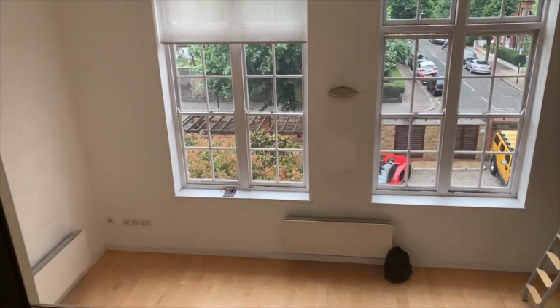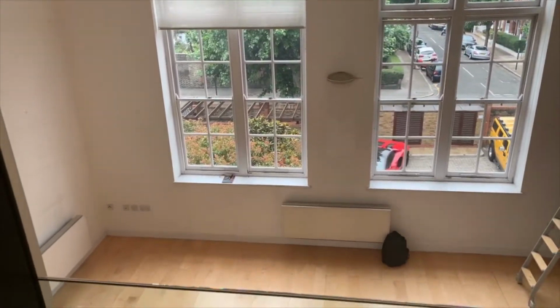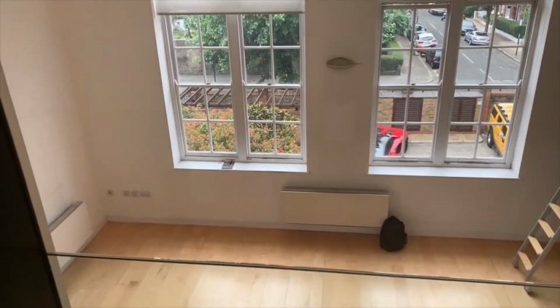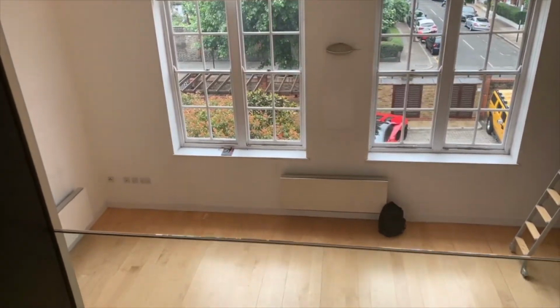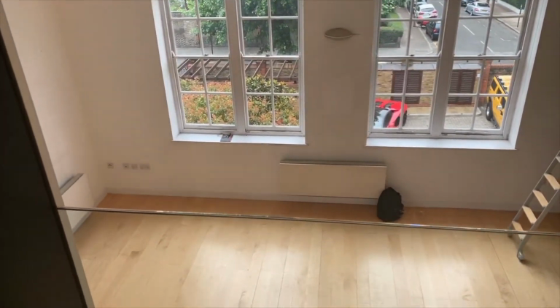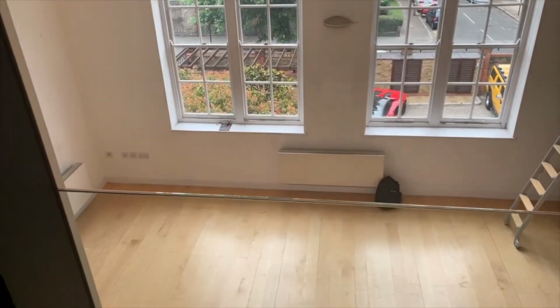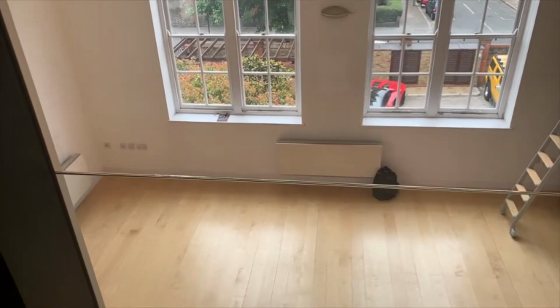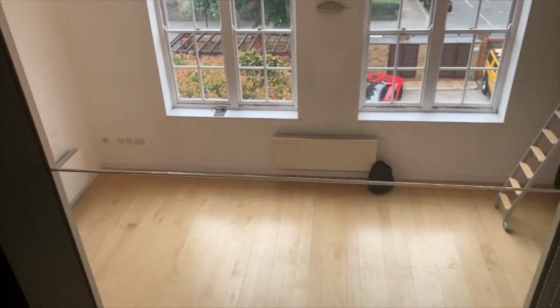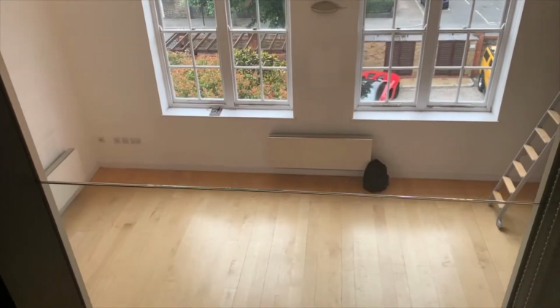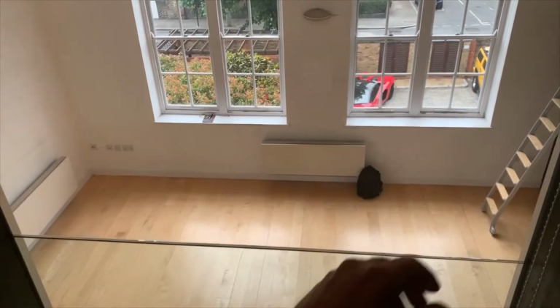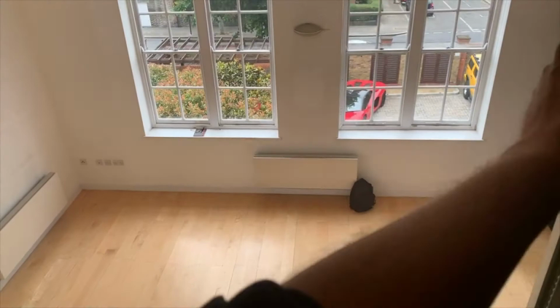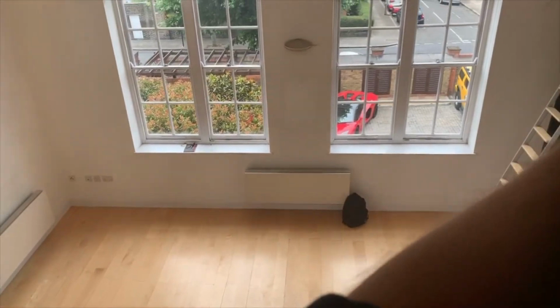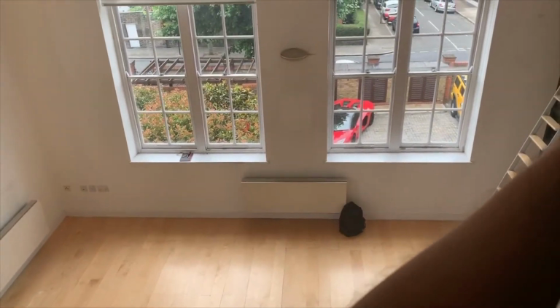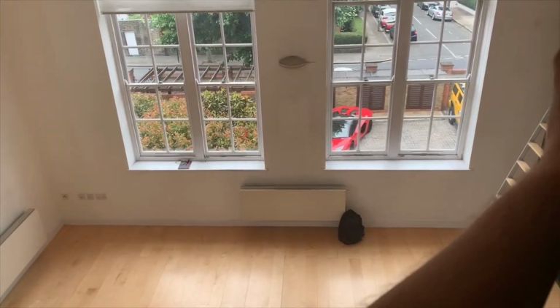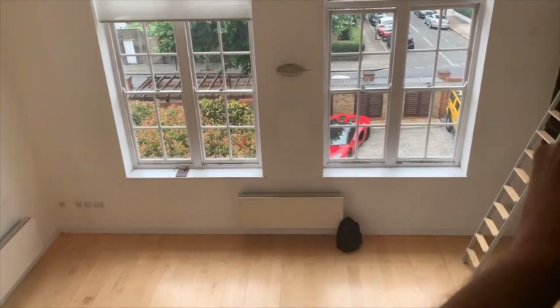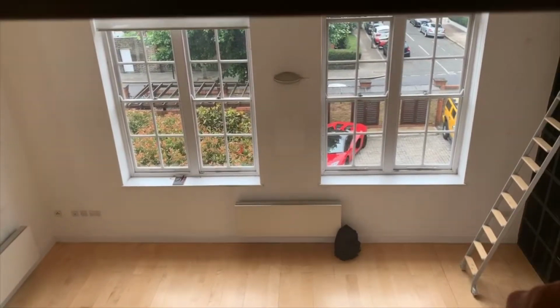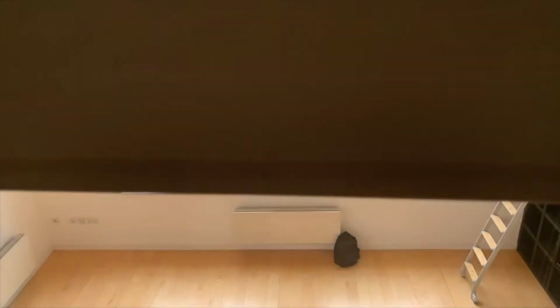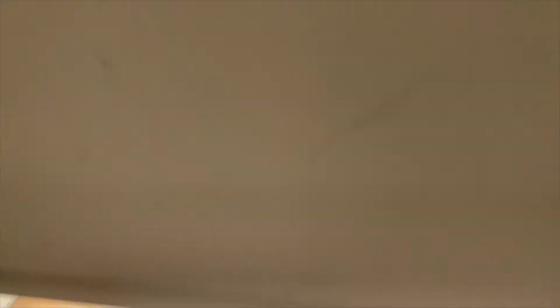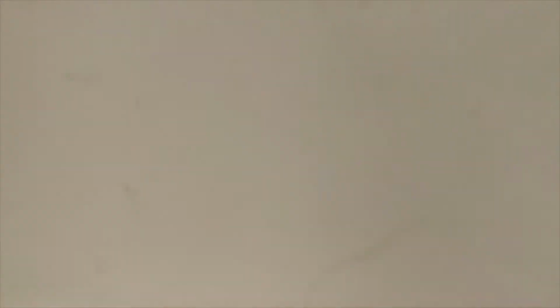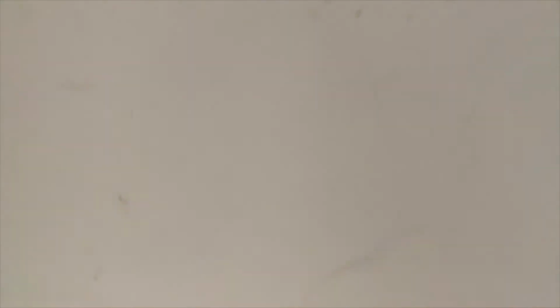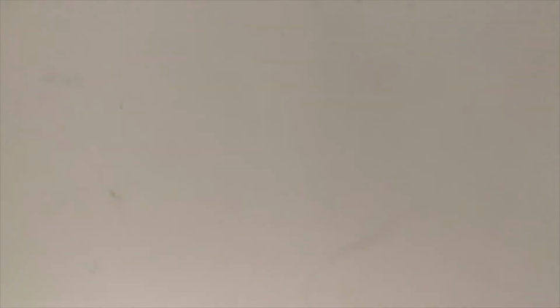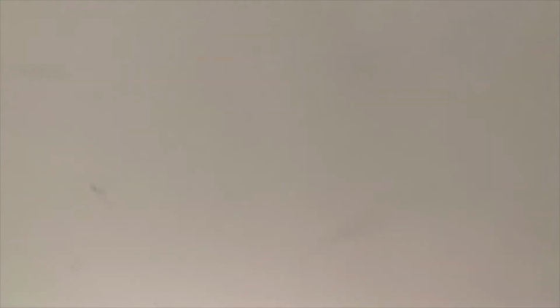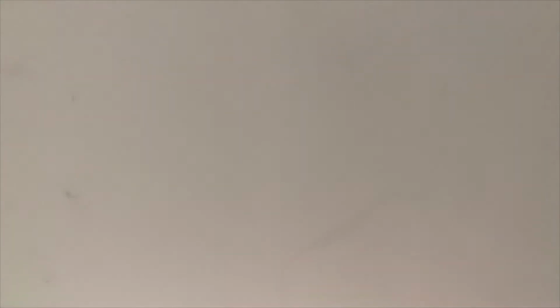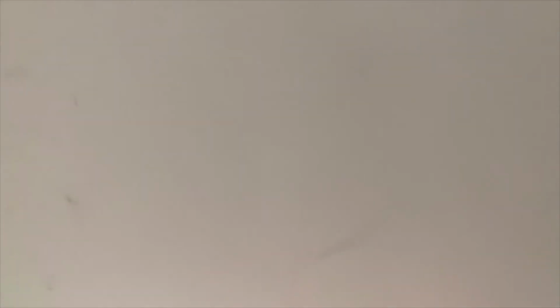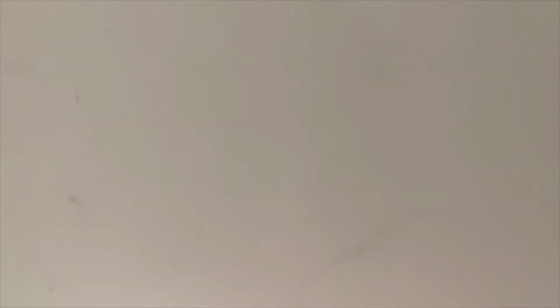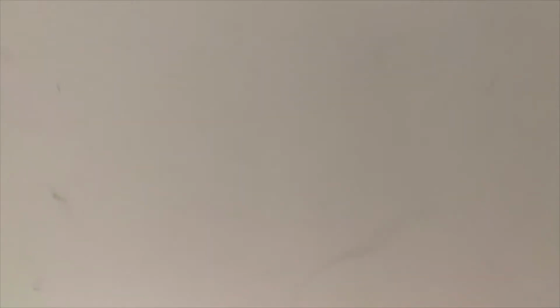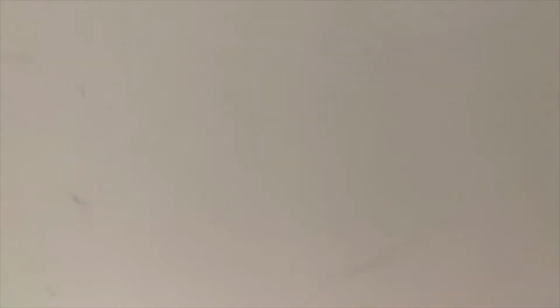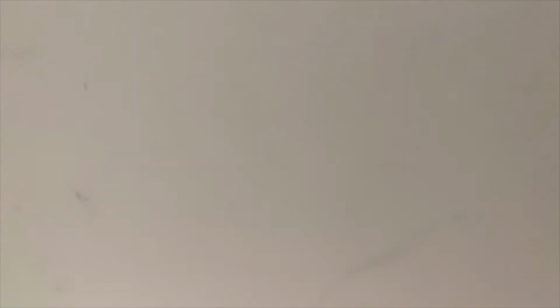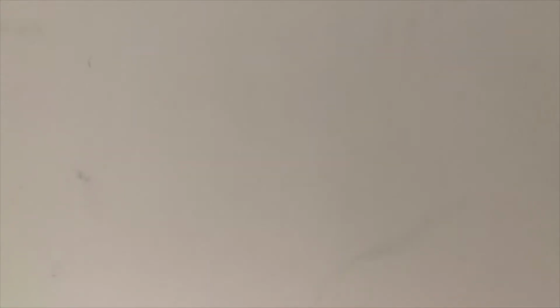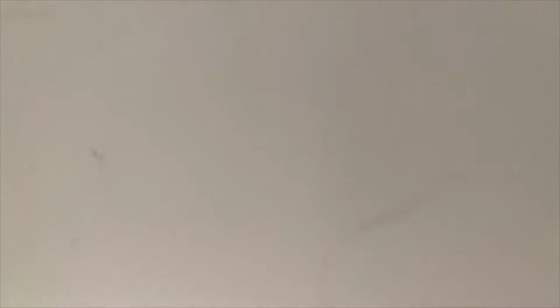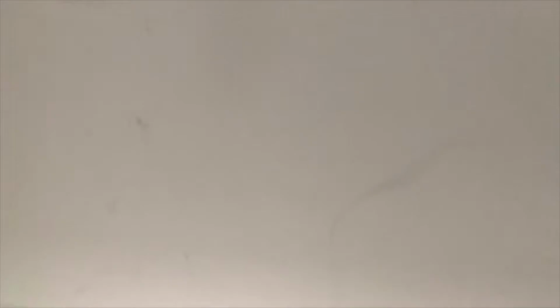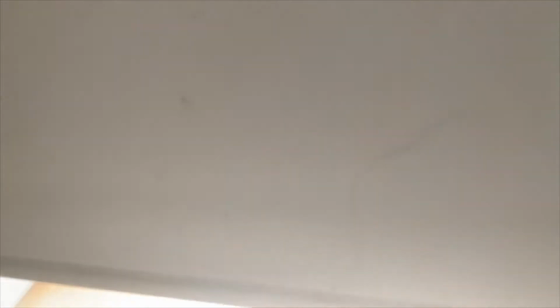There's a big bank of wardrobes, and then you've got this Juliet-style balcony — it's glazed, so you won't hear anything if people are downstairs. You've also got a blackout blind here that drops down to give you some privacy.